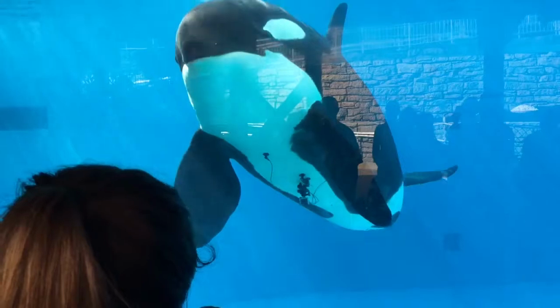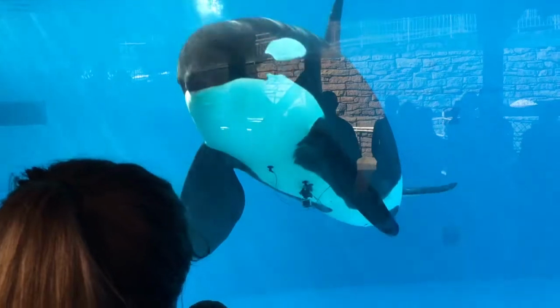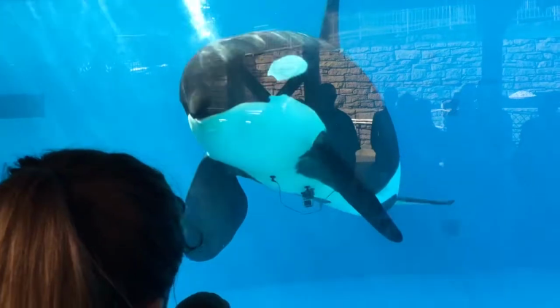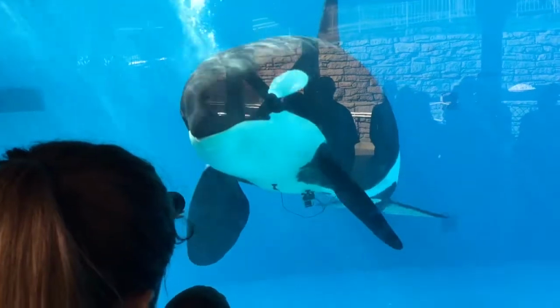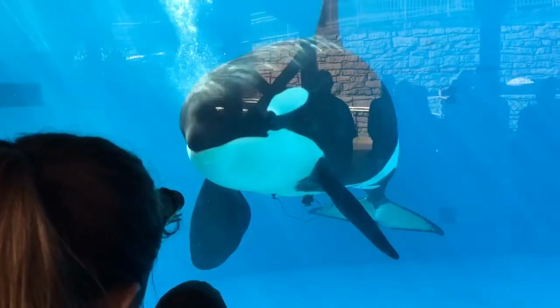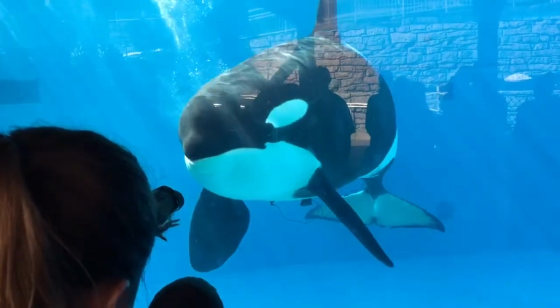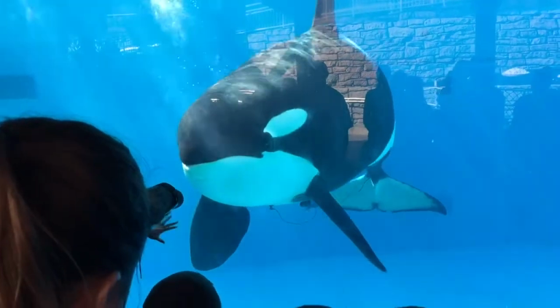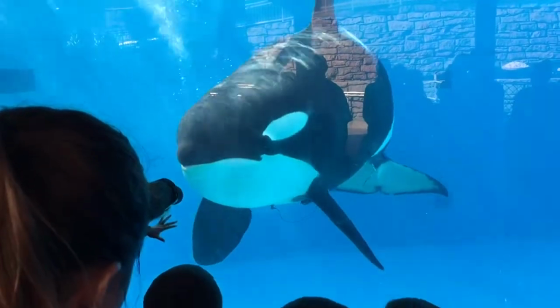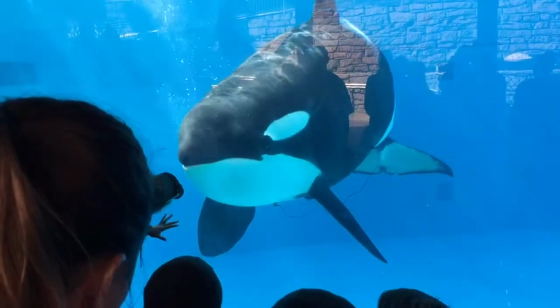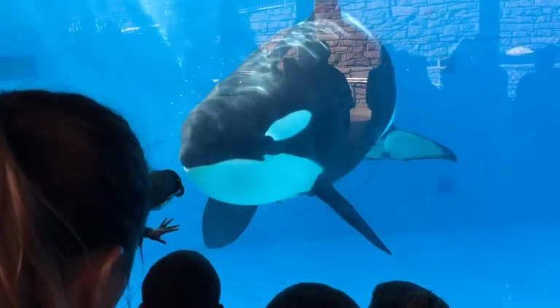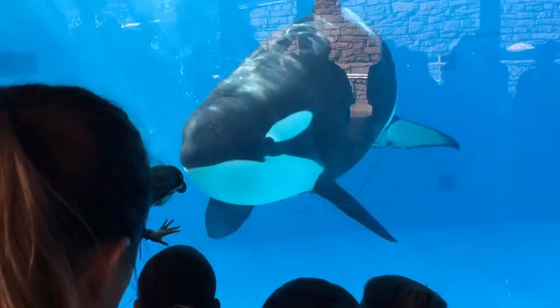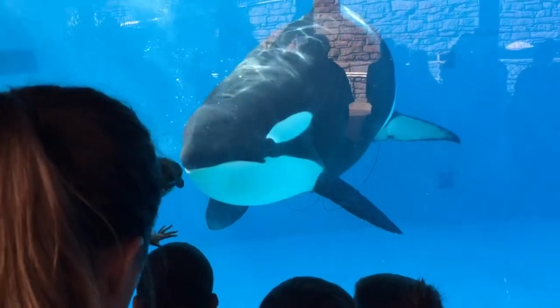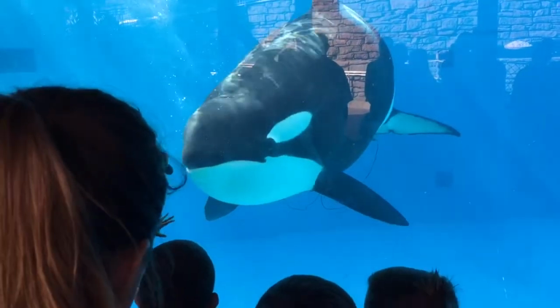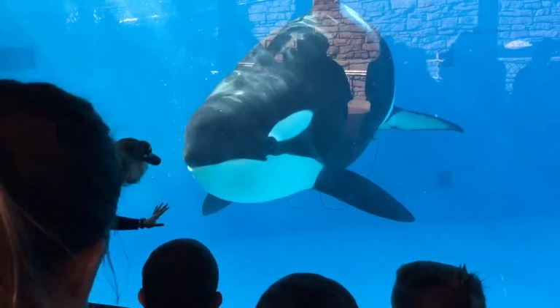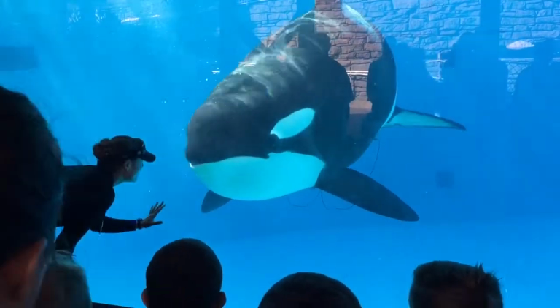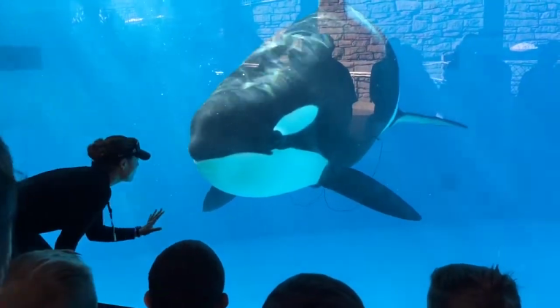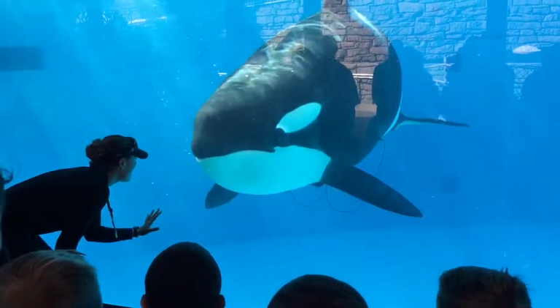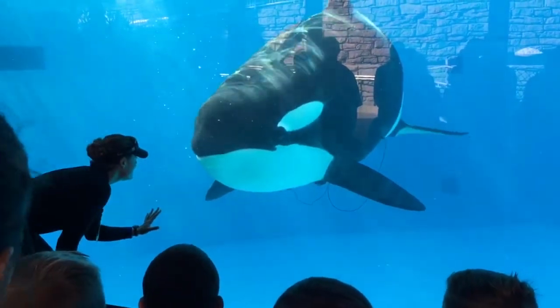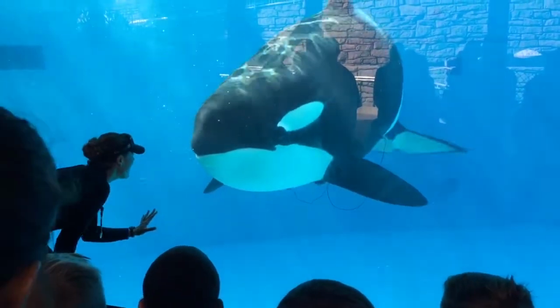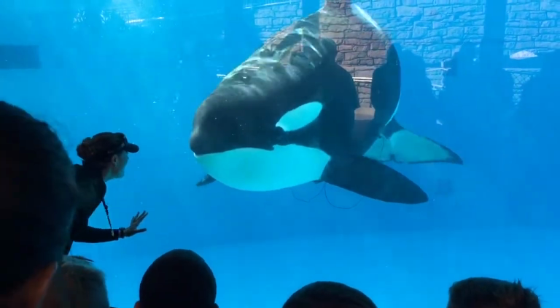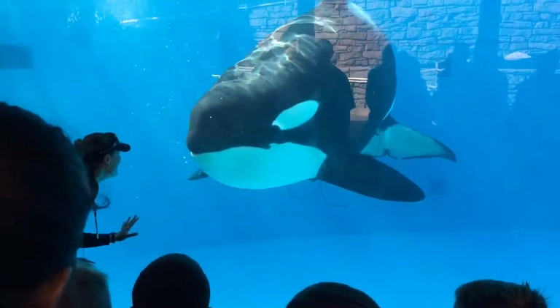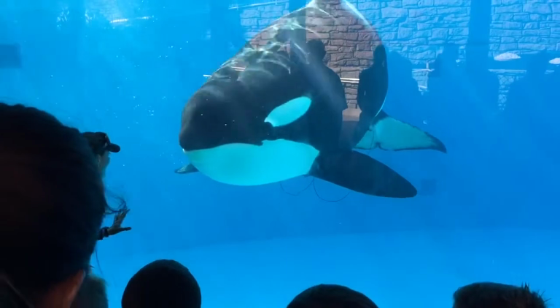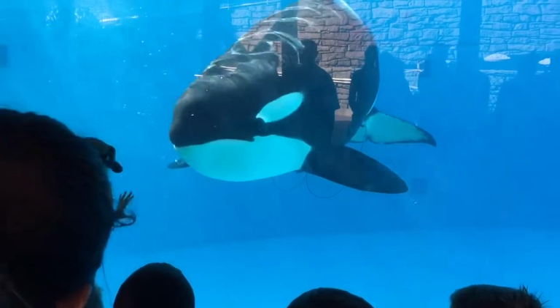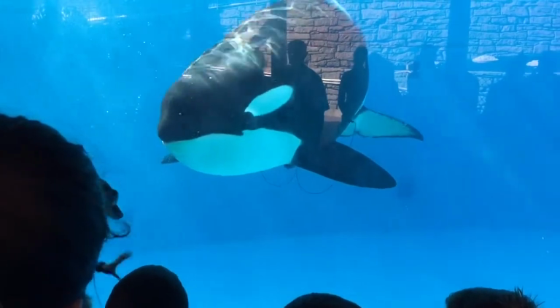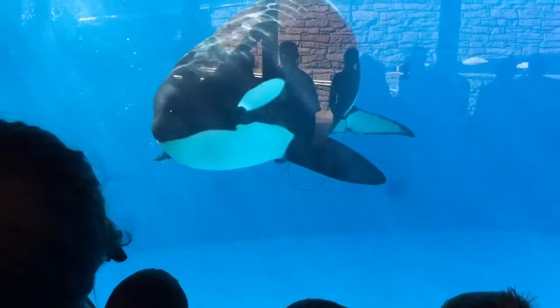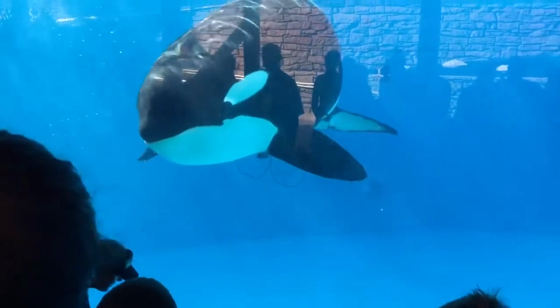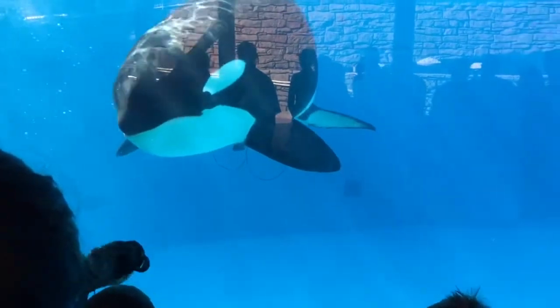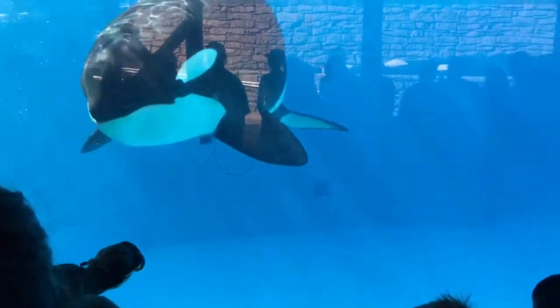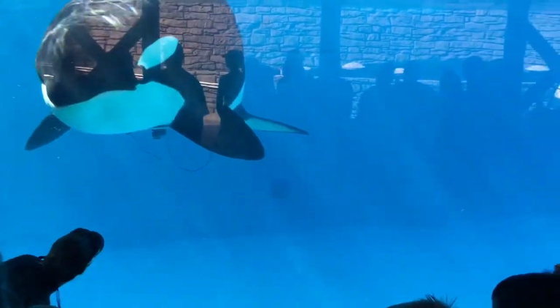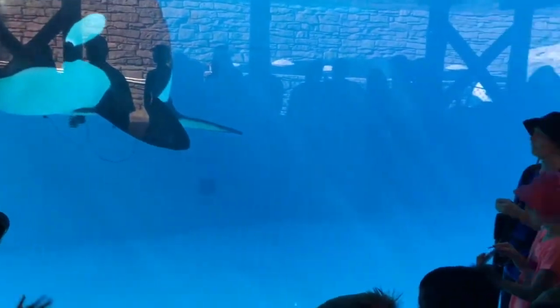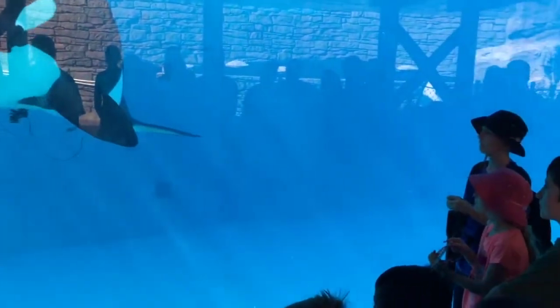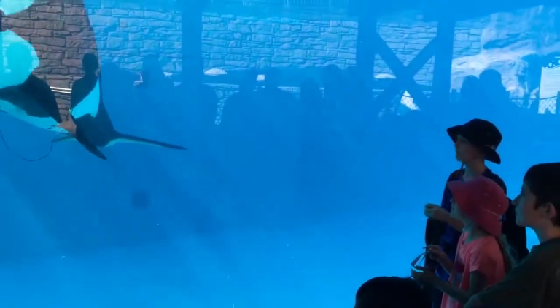Her teeth are just worn down a little bit over time, but that's okay. It doesn't really affect her at all. She just looks a little bit different.